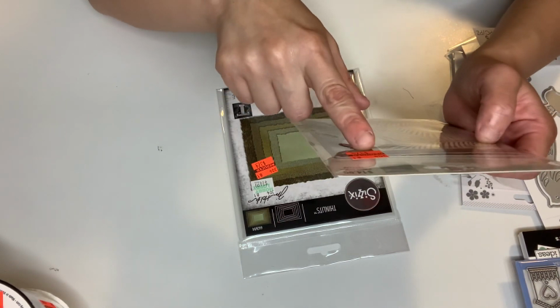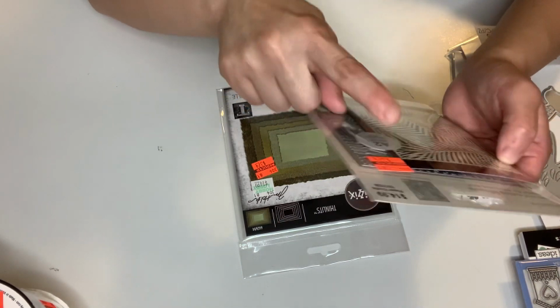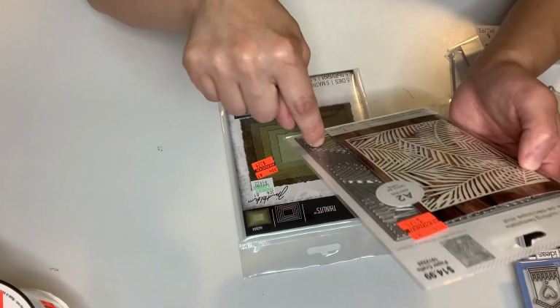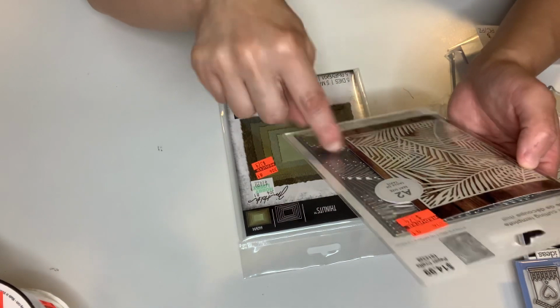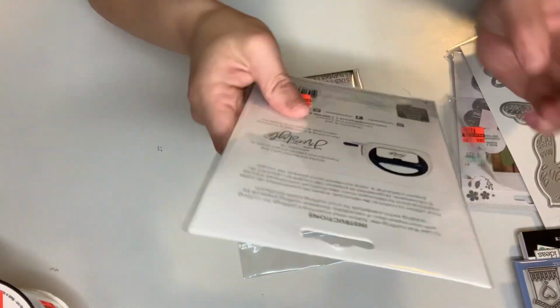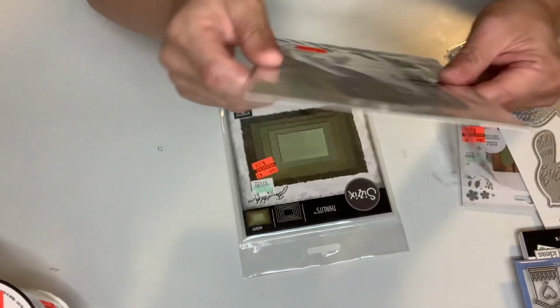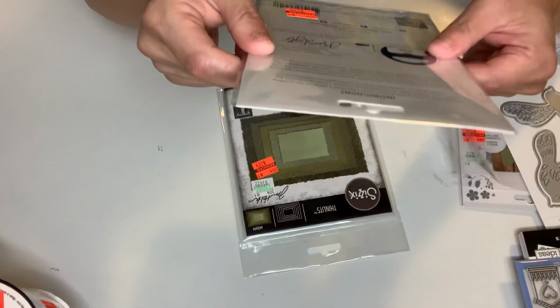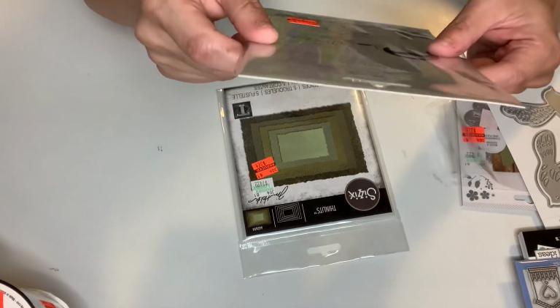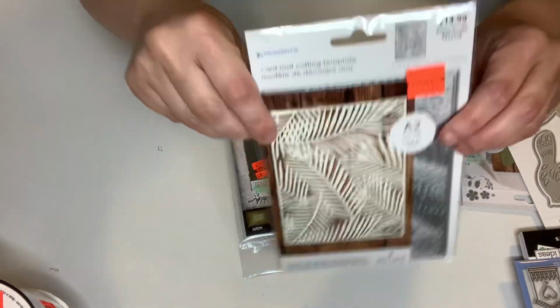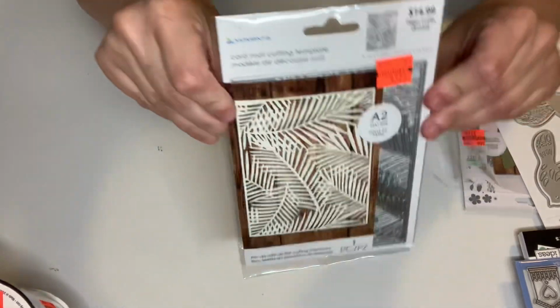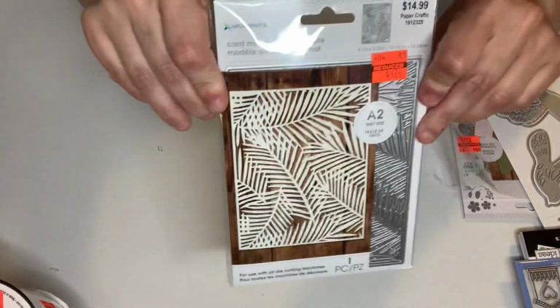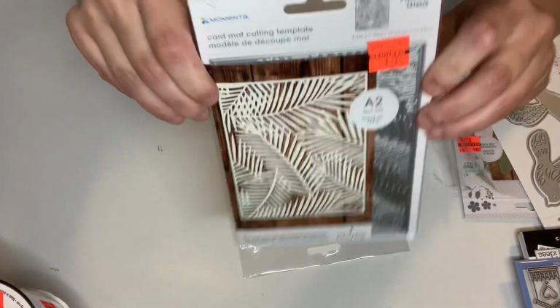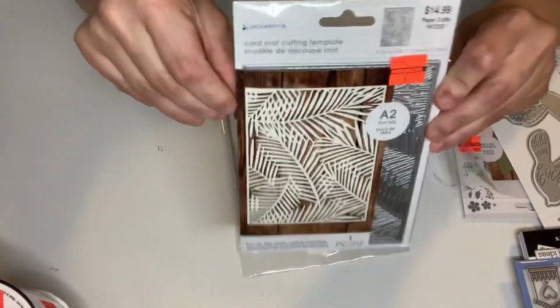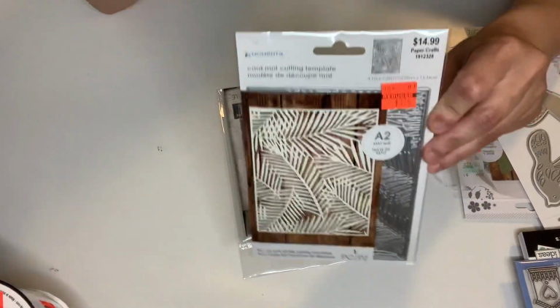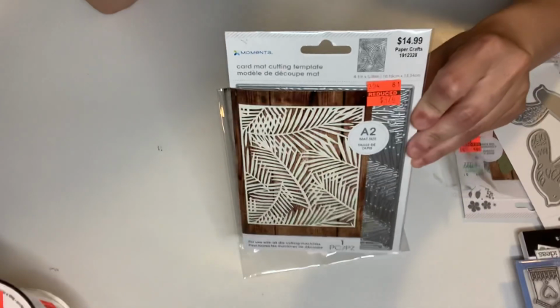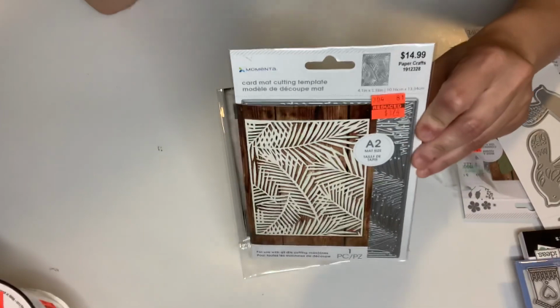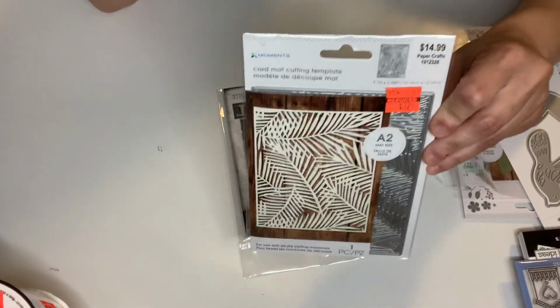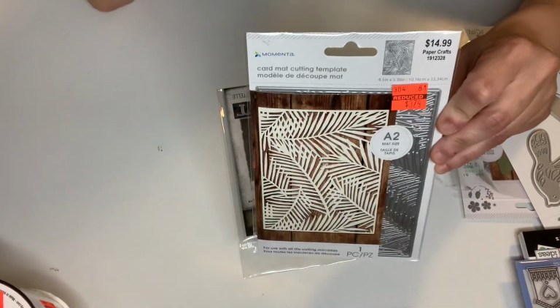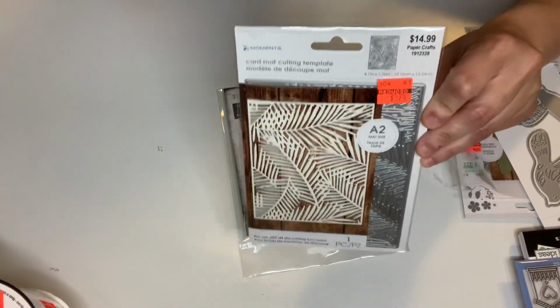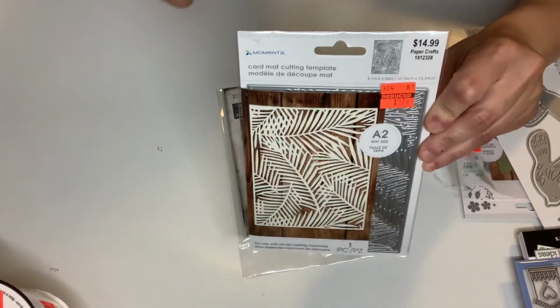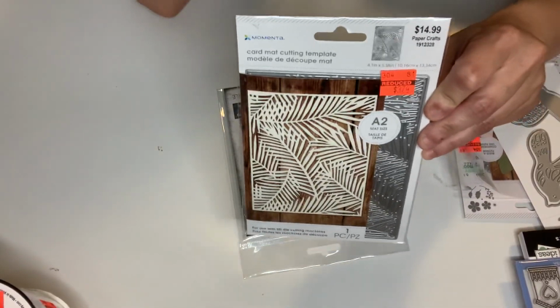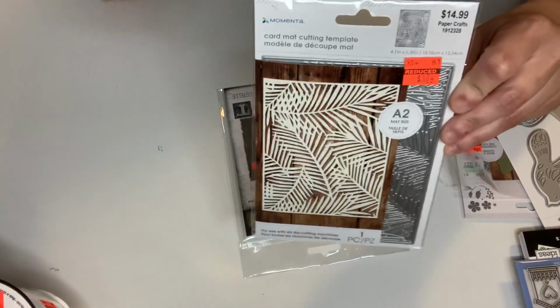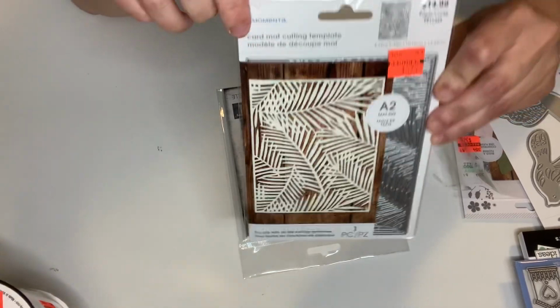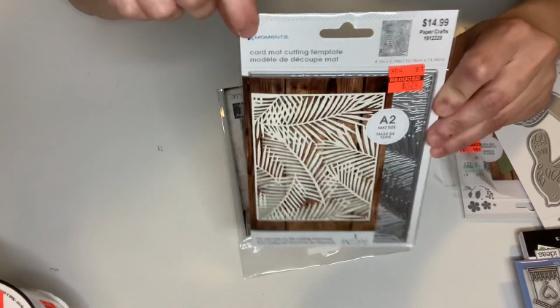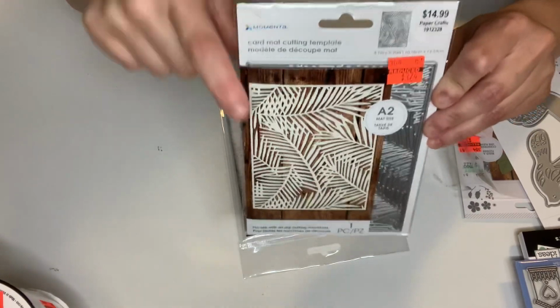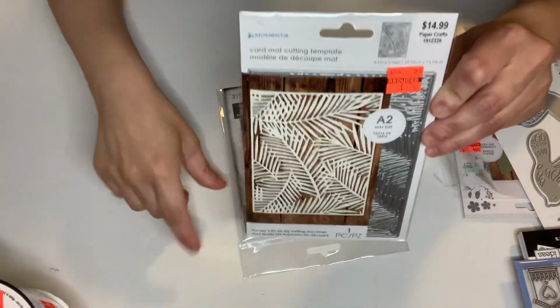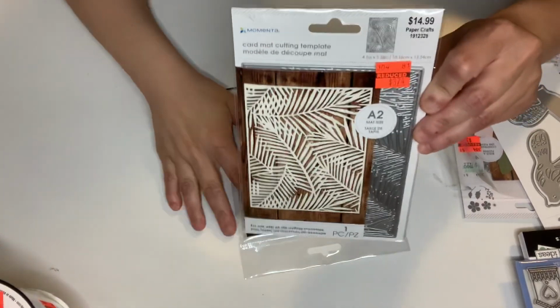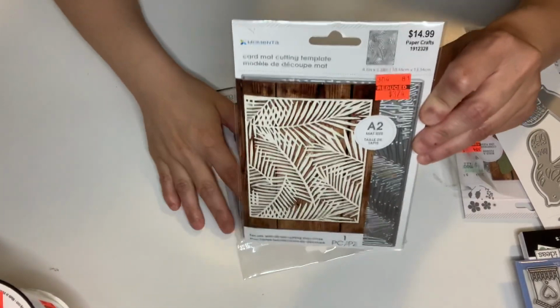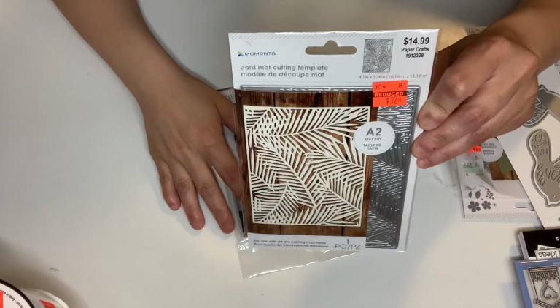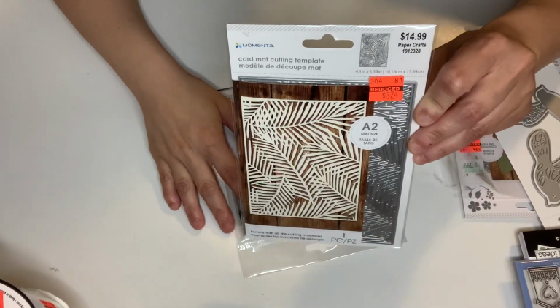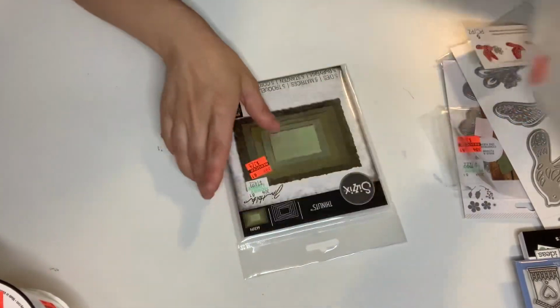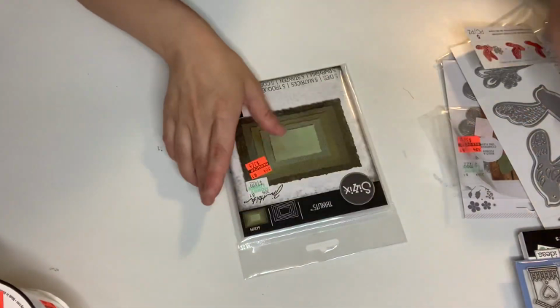And then I got this from Momento — it was $14.99 and I got it for $3.74. I don't have this one. For beach-themed and tropical-themed cards. I love that background.